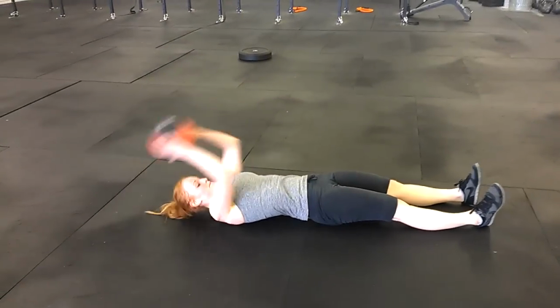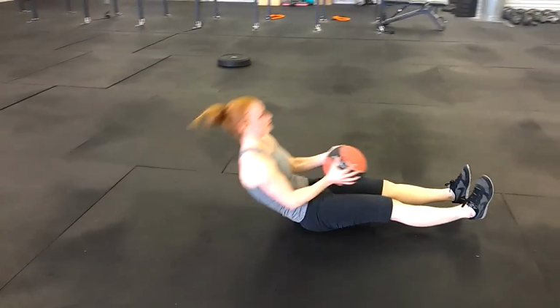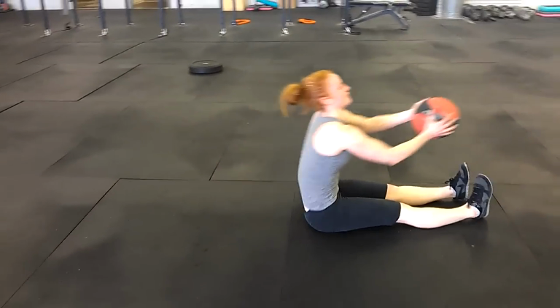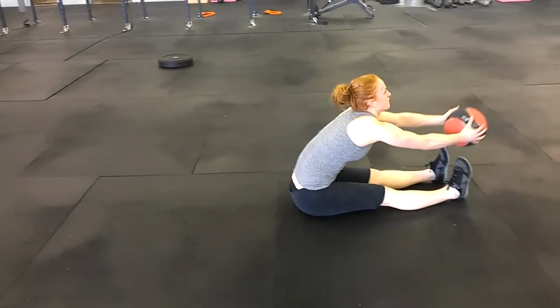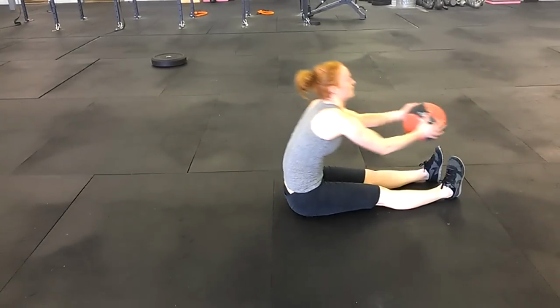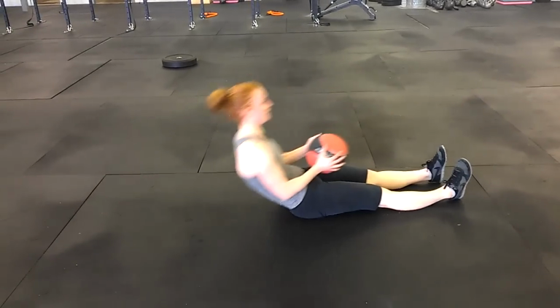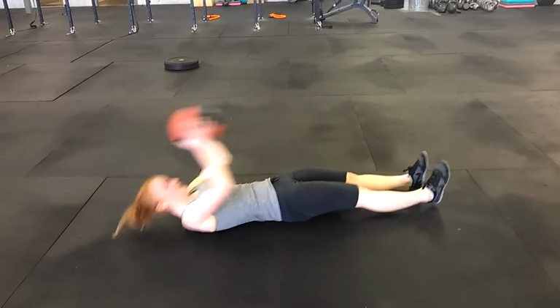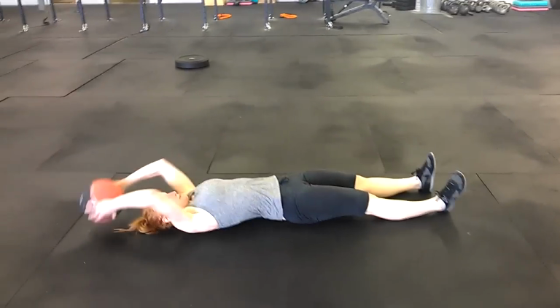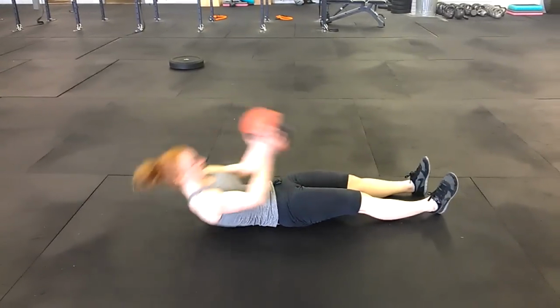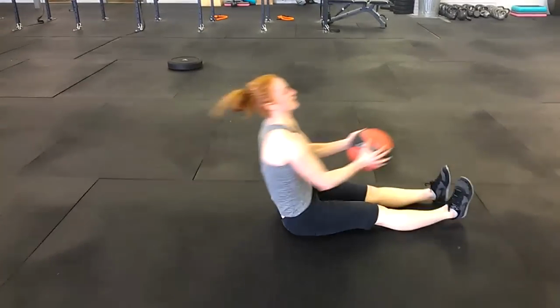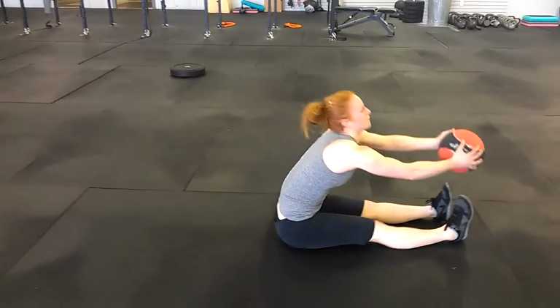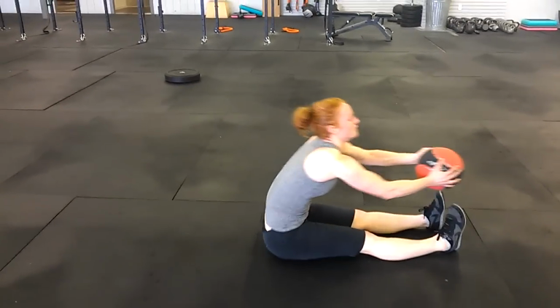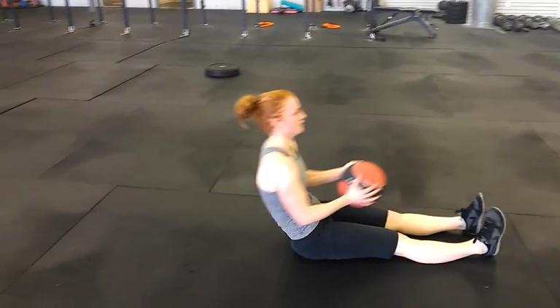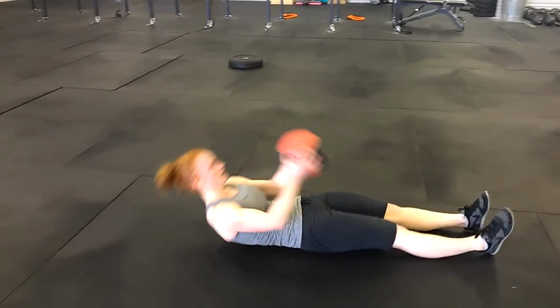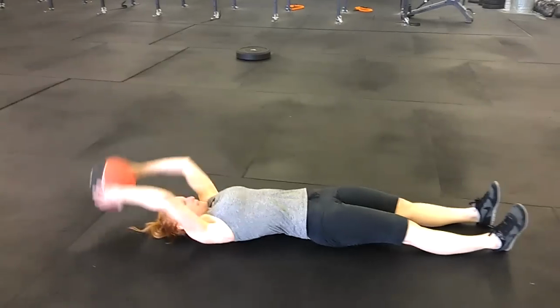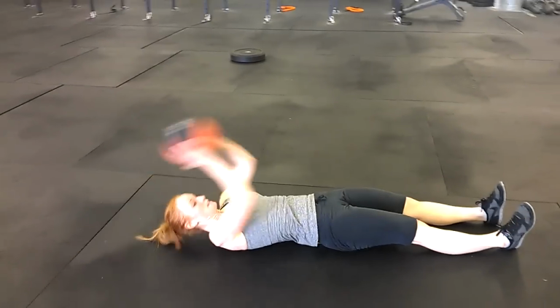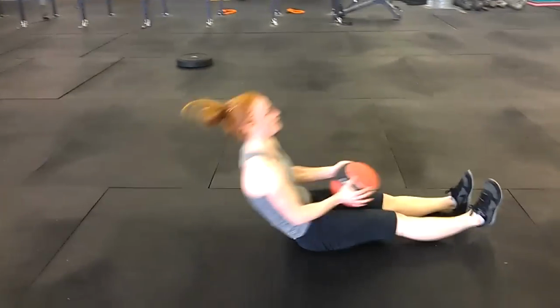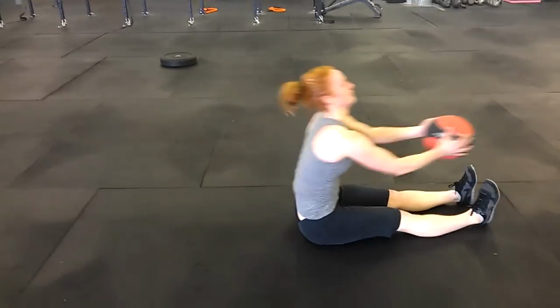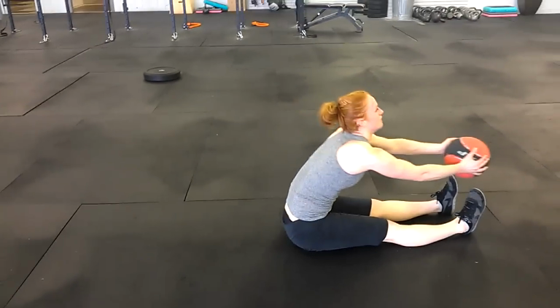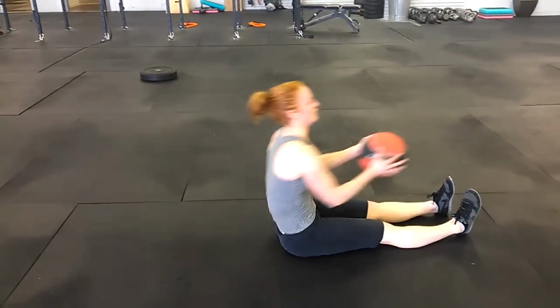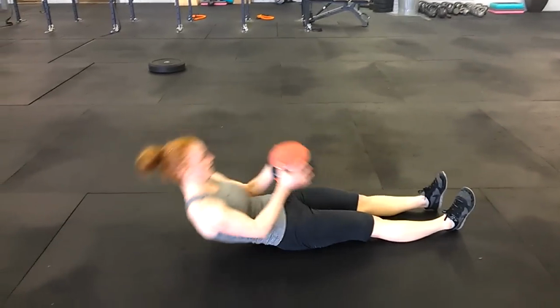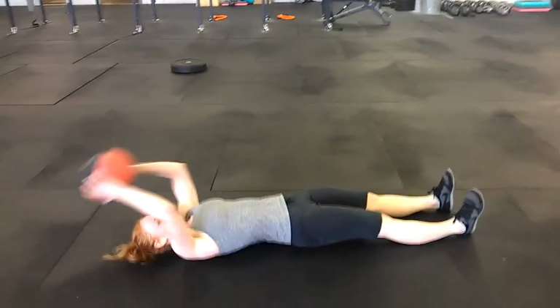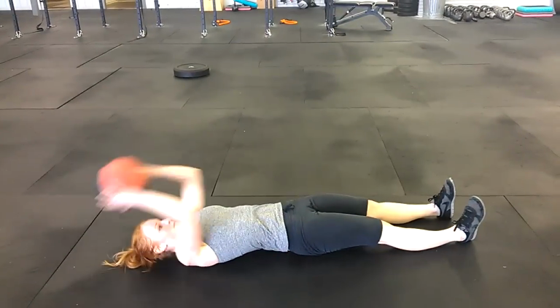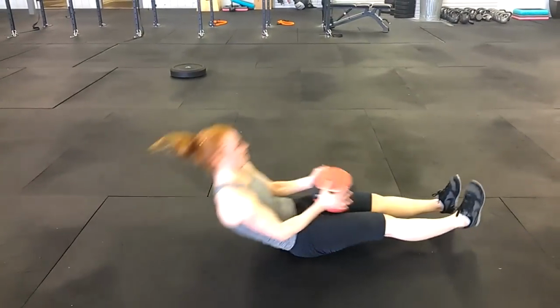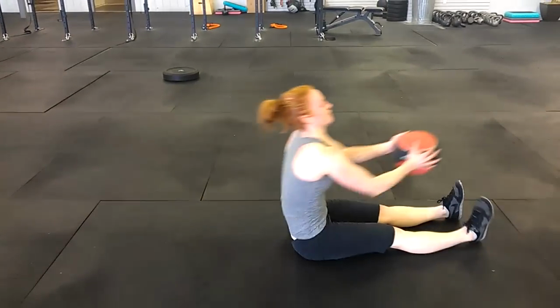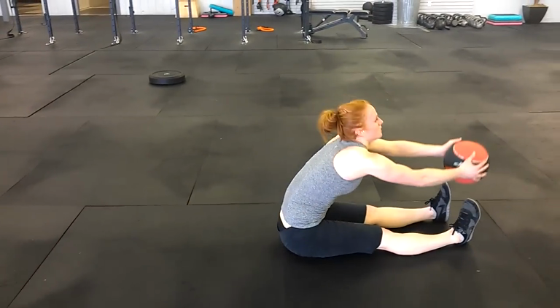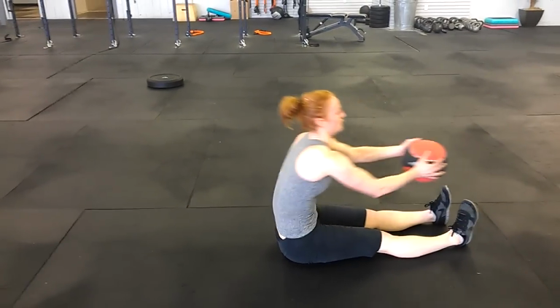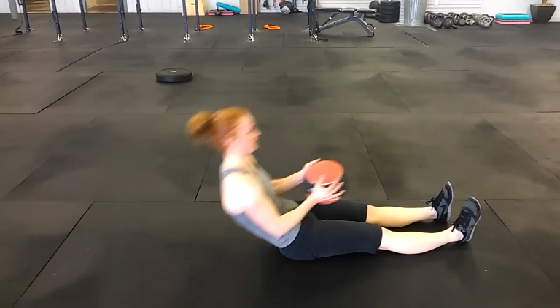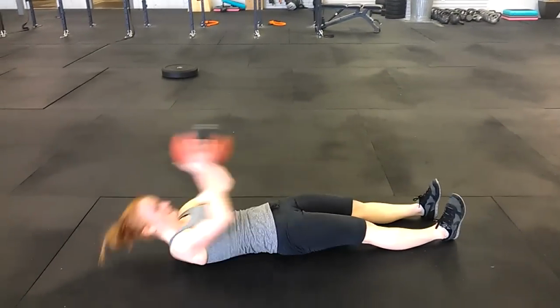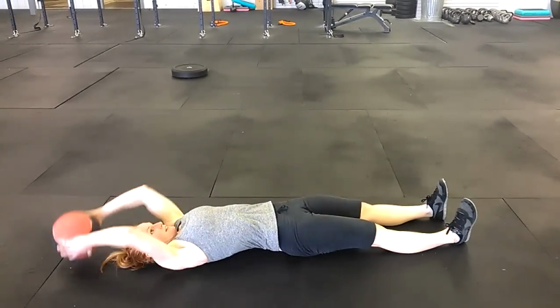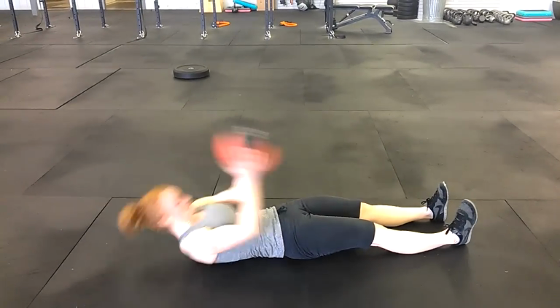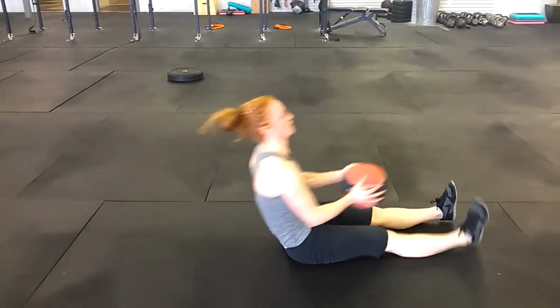Legs stay straight the whole way — sit and reach. If you've got any leg trouble, go ahead and bend those knees and go down on that weight some. But this is a good way to warm up those hamstrings, low back, and glutes.